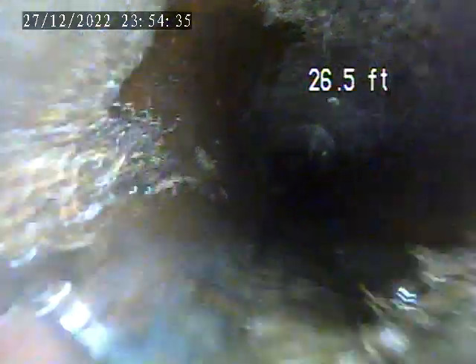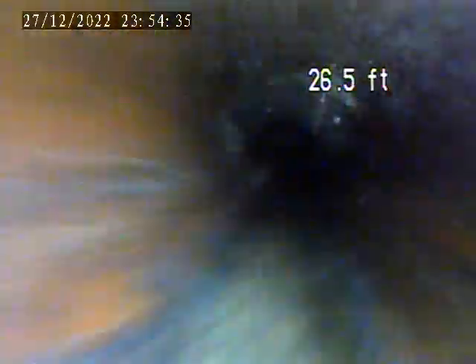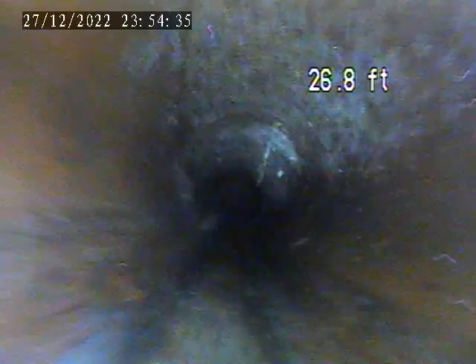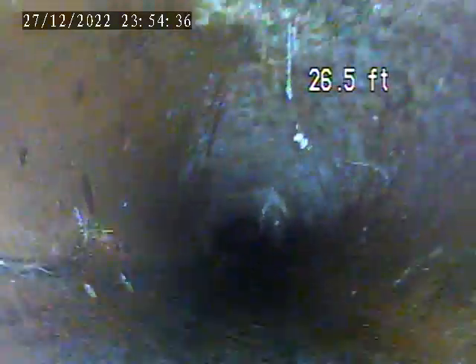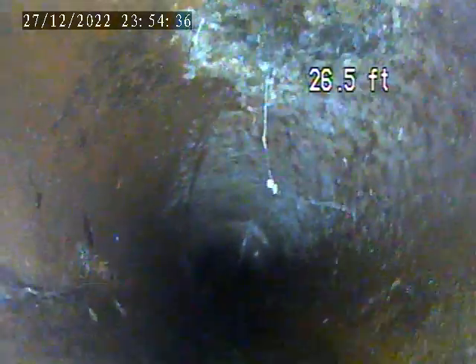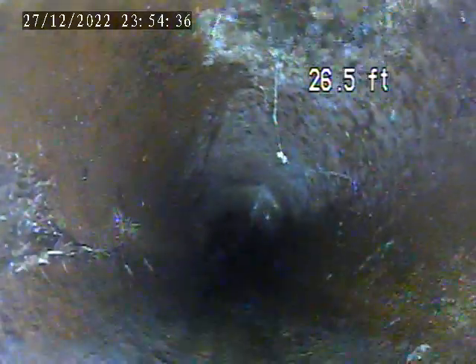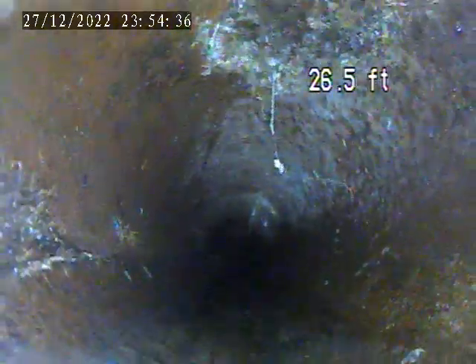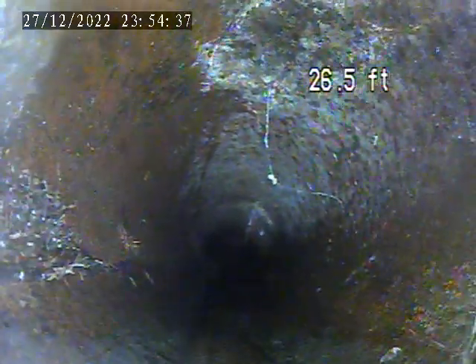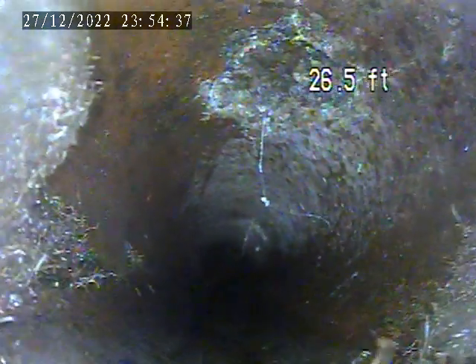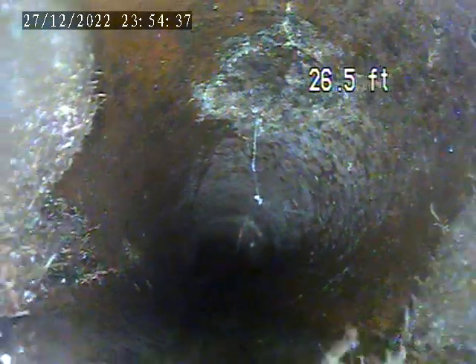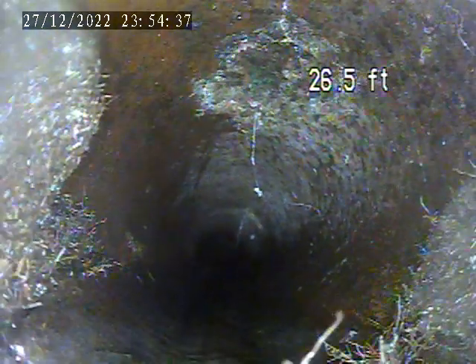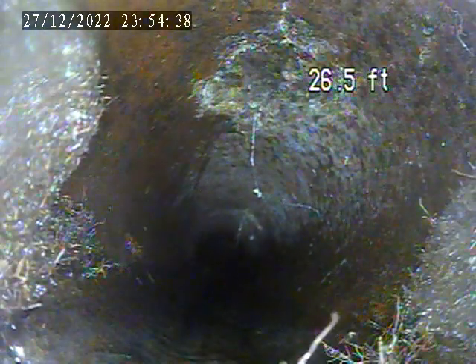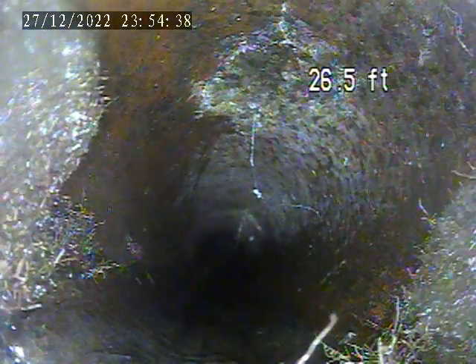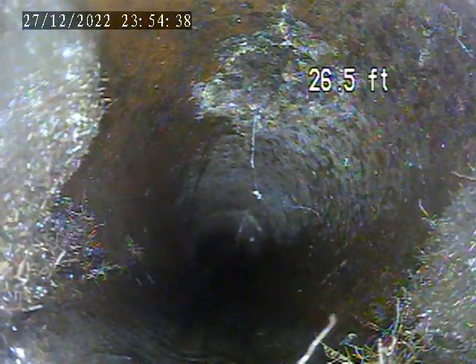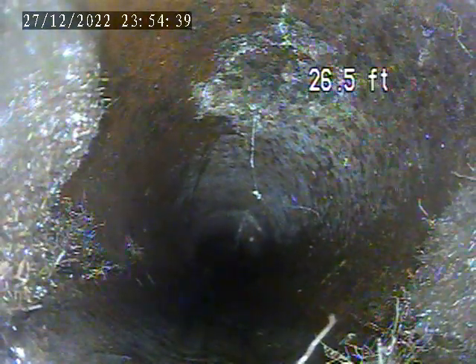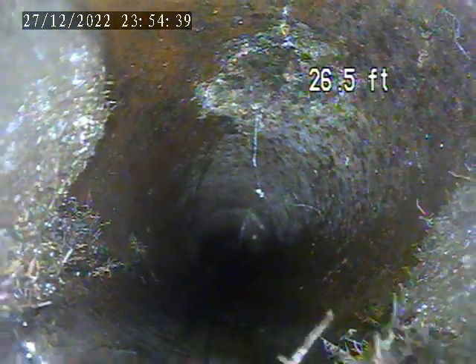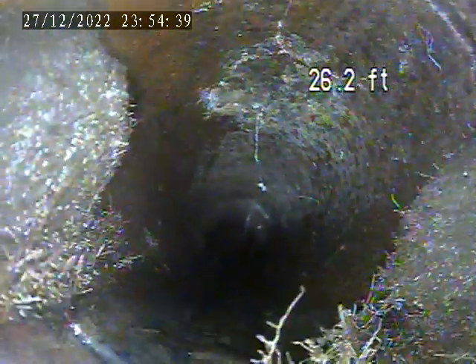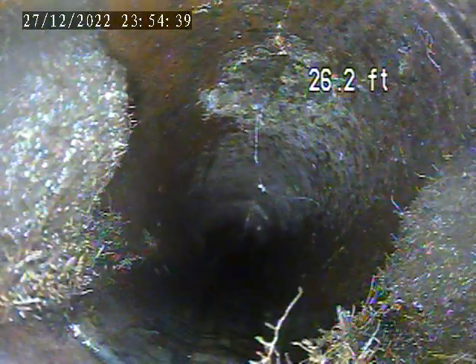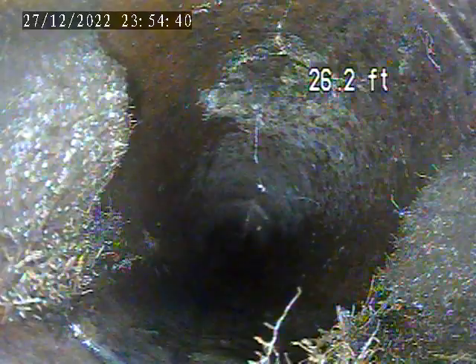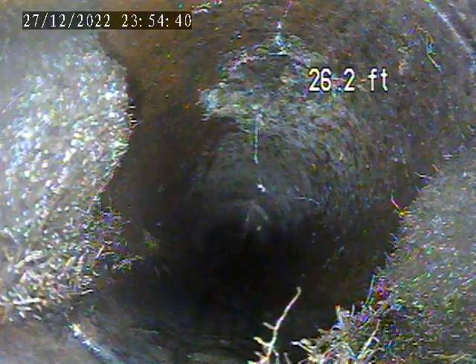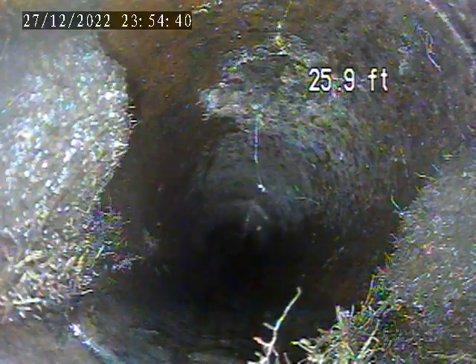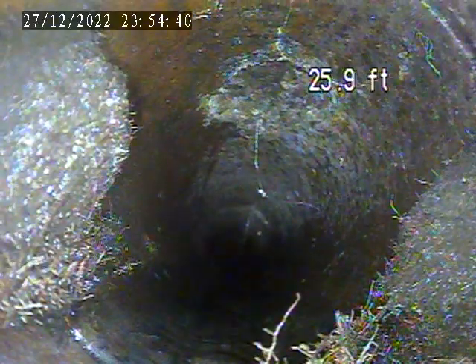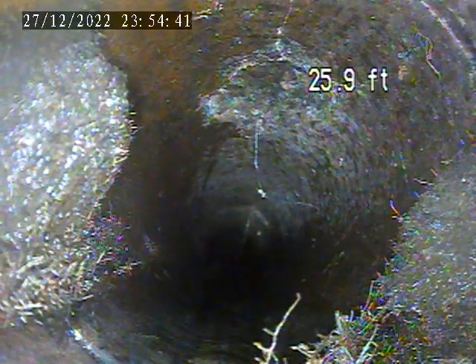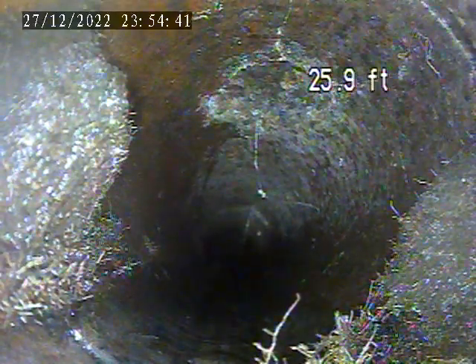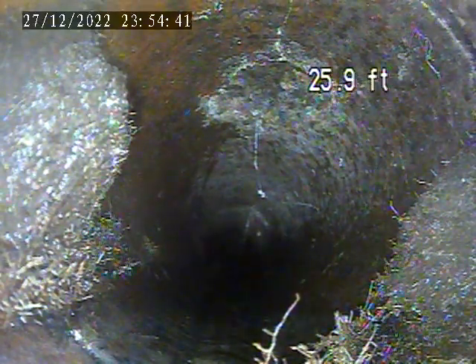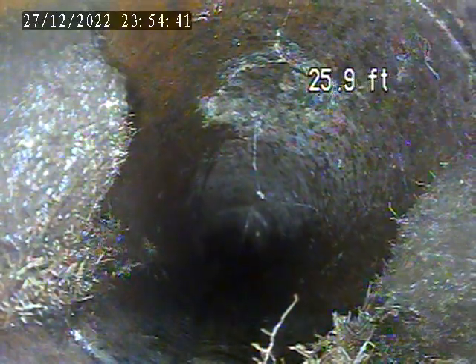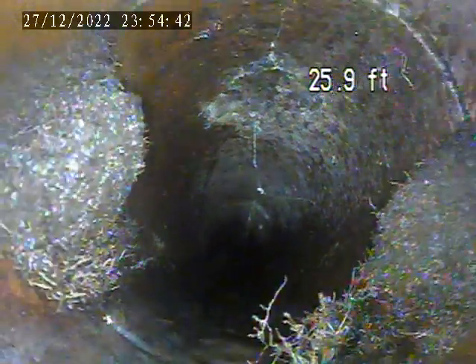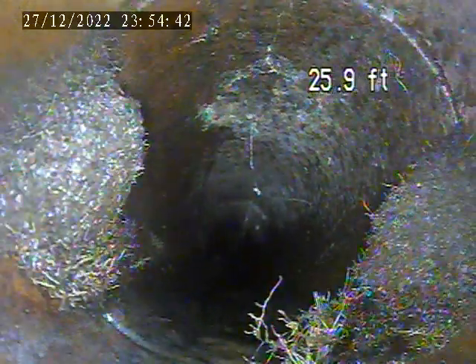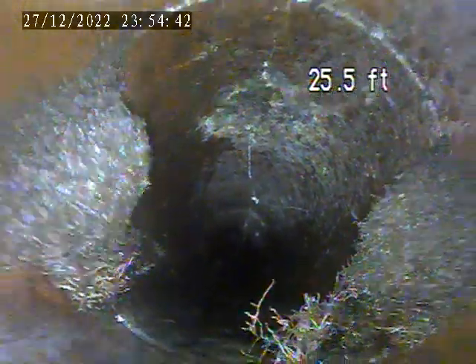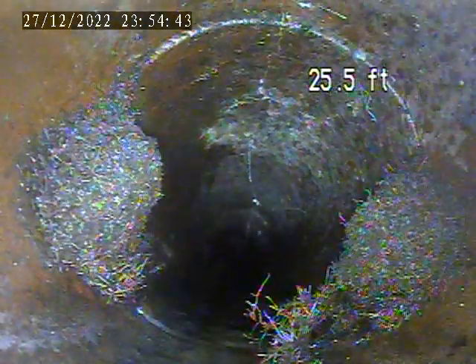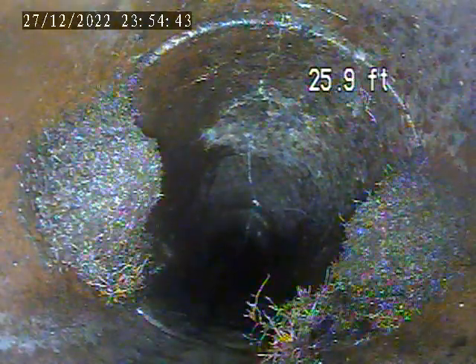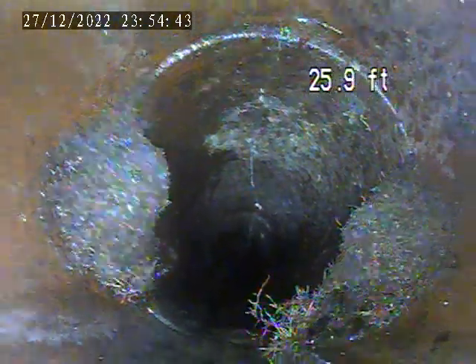There appears to be a break in the top of the piping right in this section. We can see at the top of the screen there's actually a hole in the pipe — a piece of pipe missing.